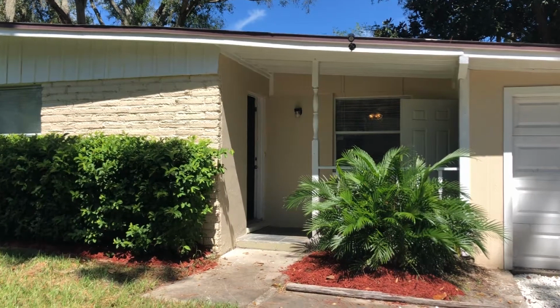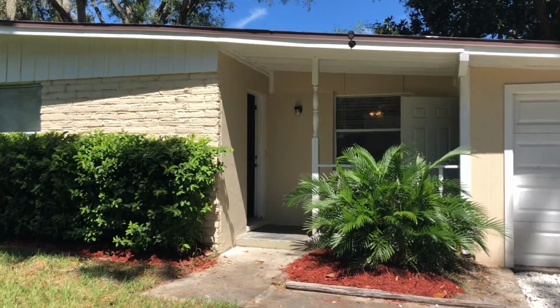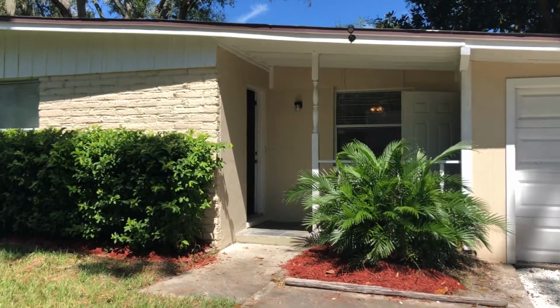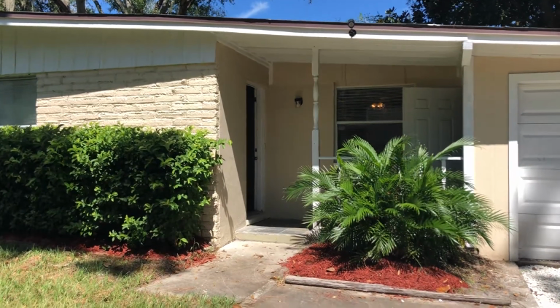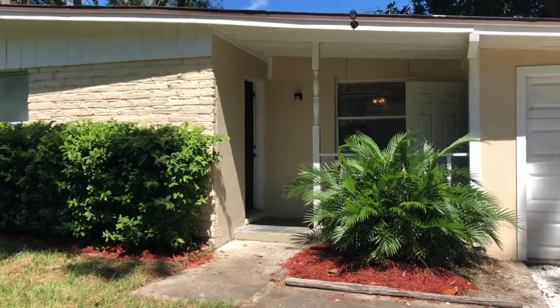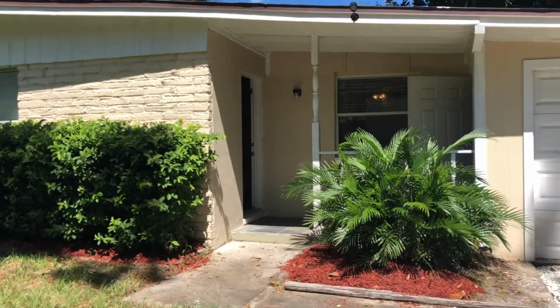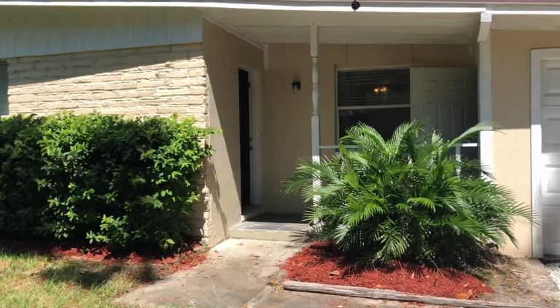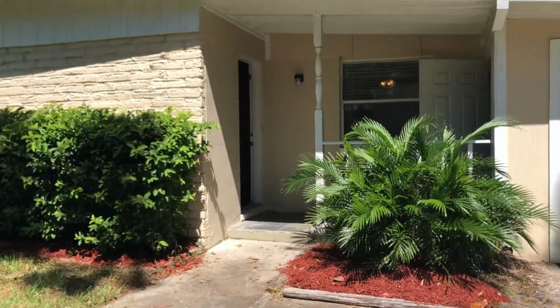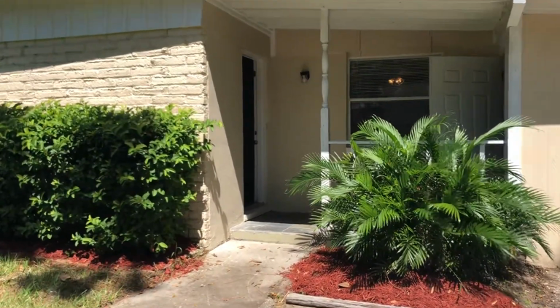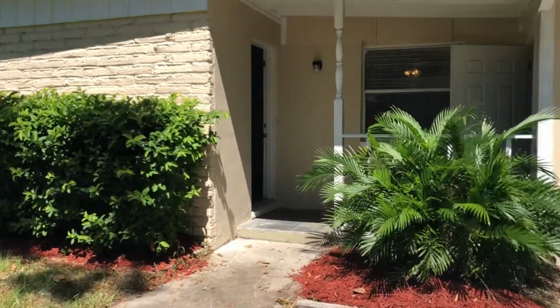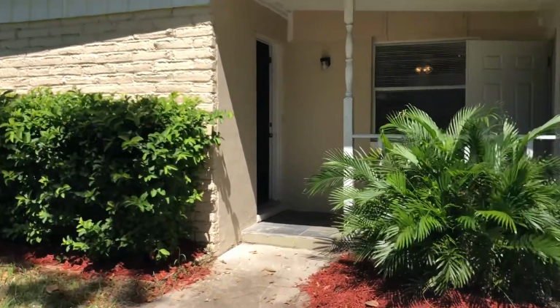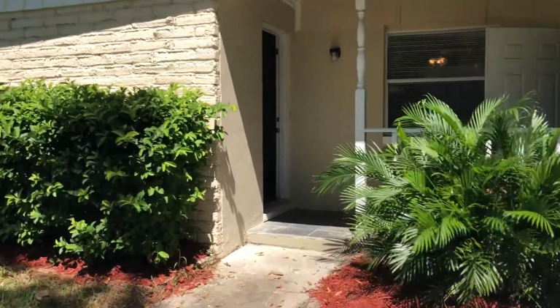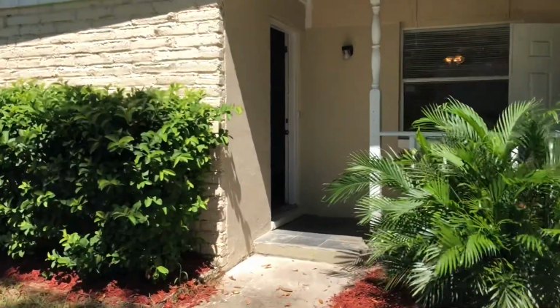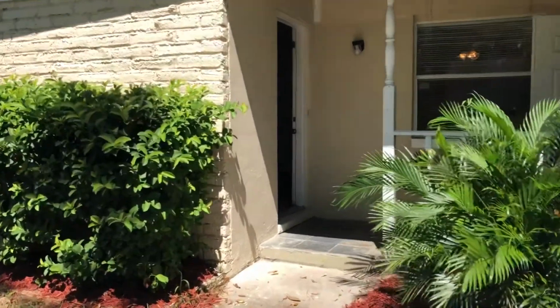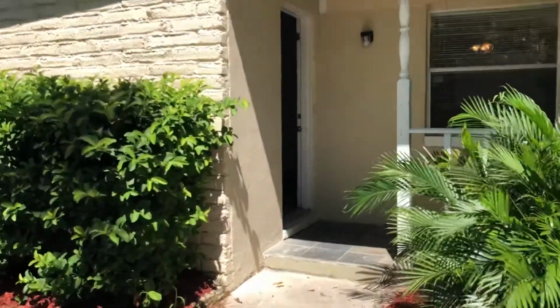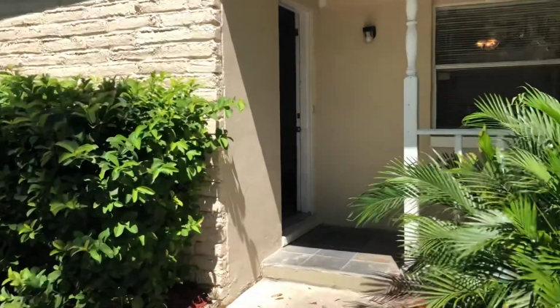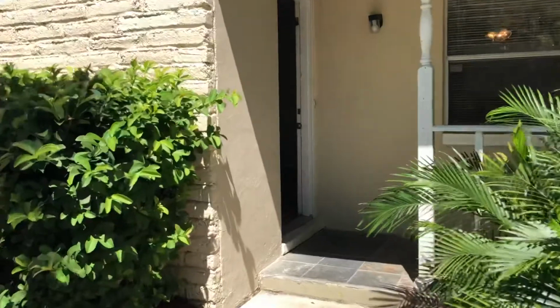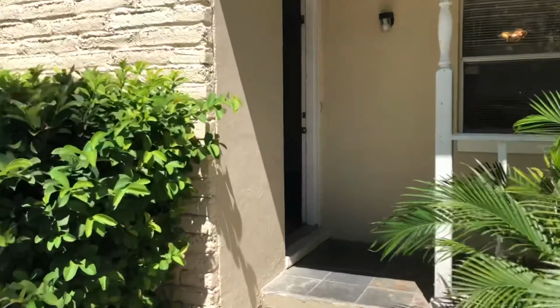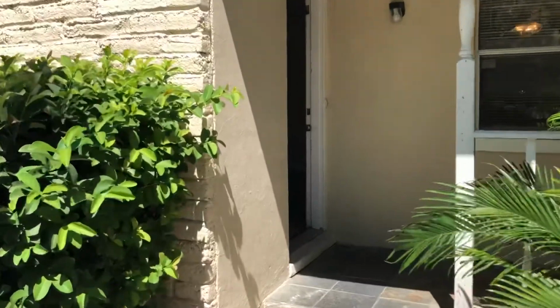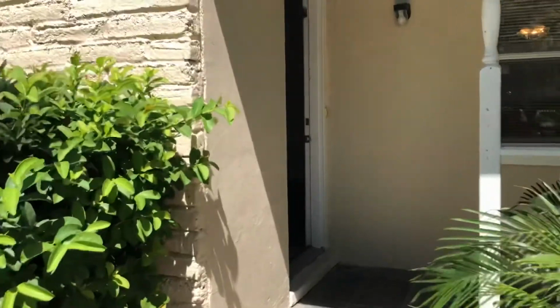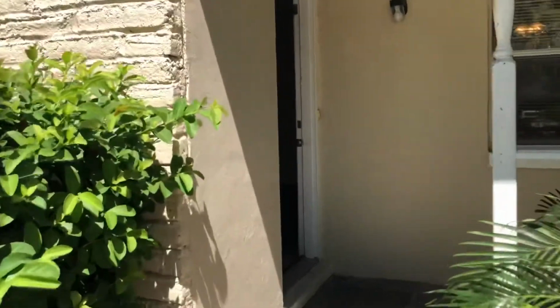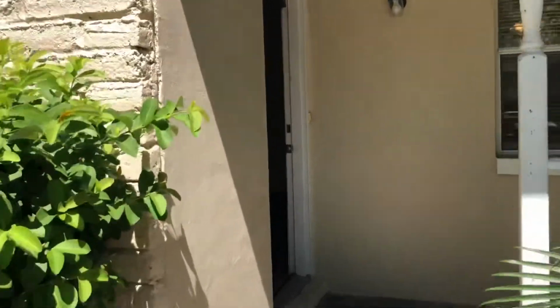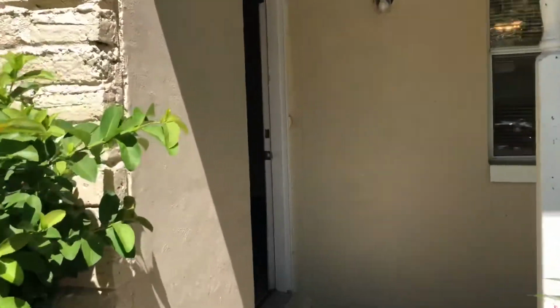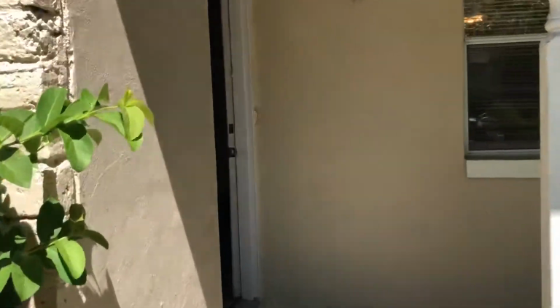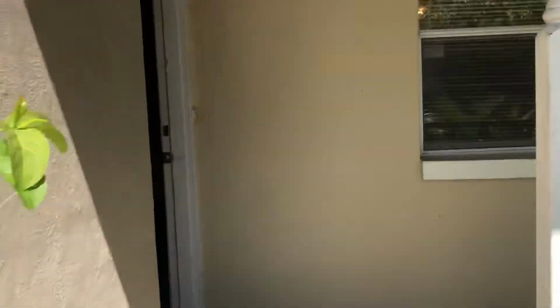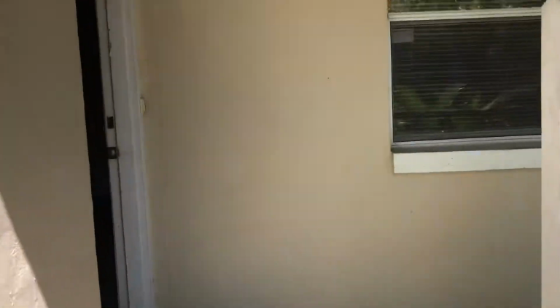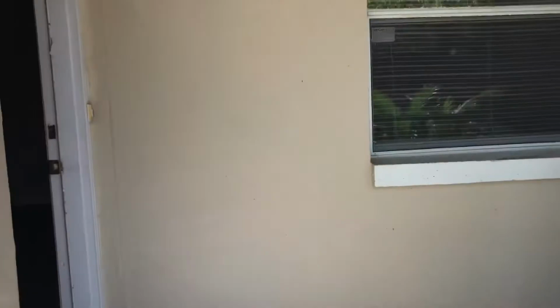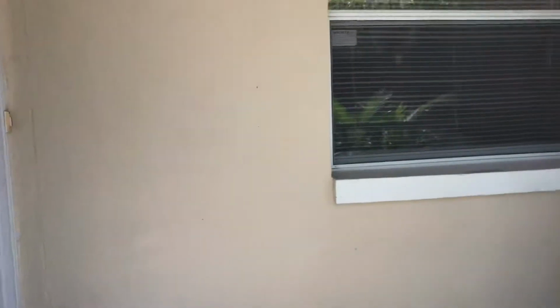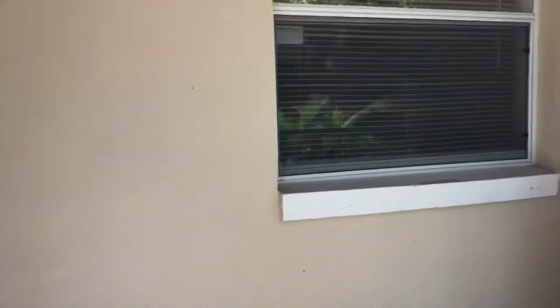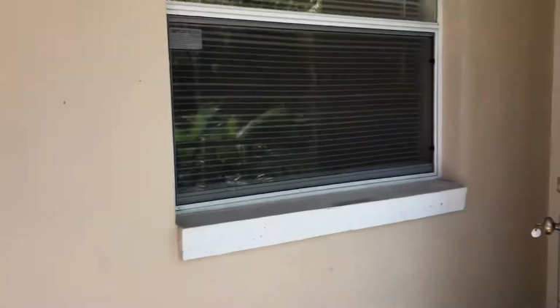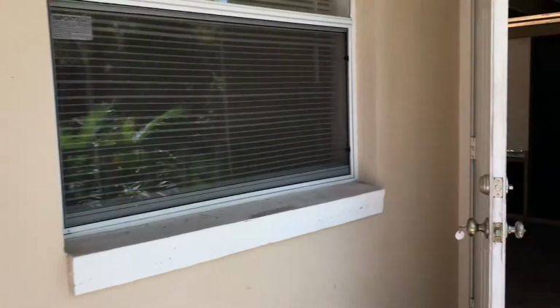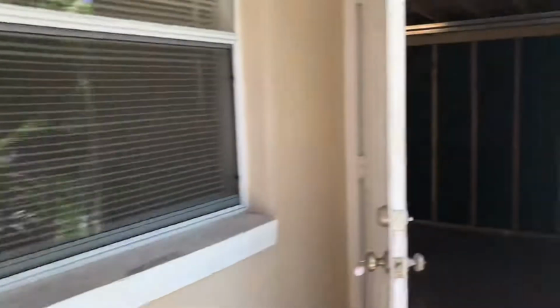Hi, this is Candace with JWB. We're here at 6923 Brene Avenue to do a final walk on a four-bedroom, two-bathroom property turn here in Jacksonville.